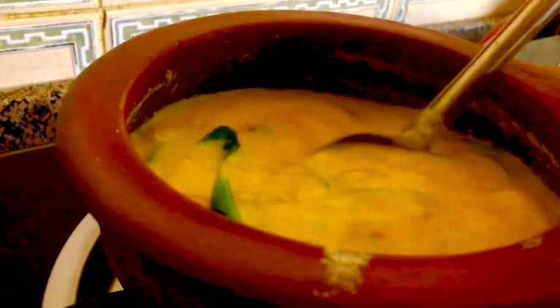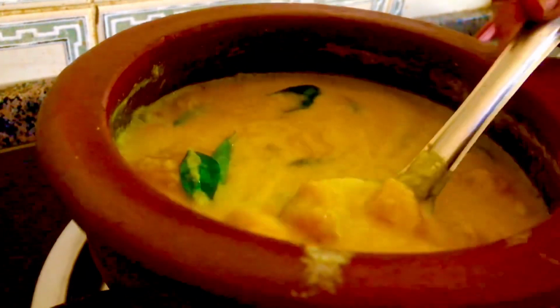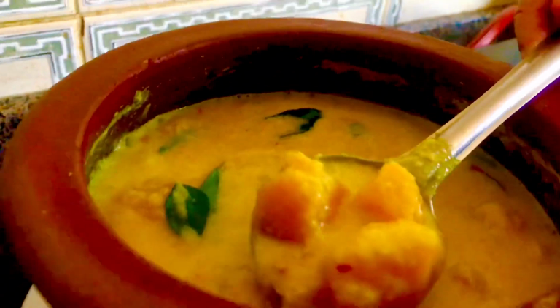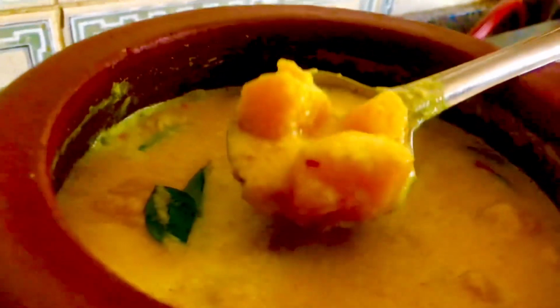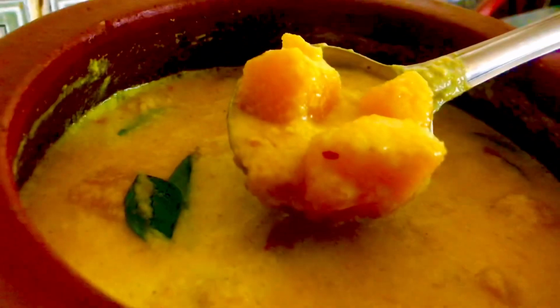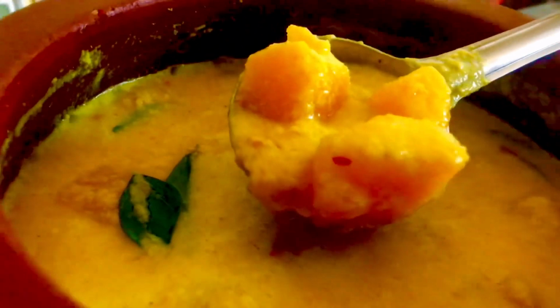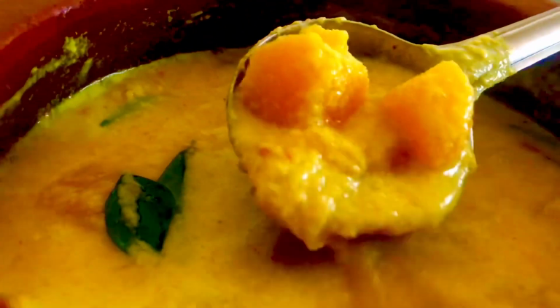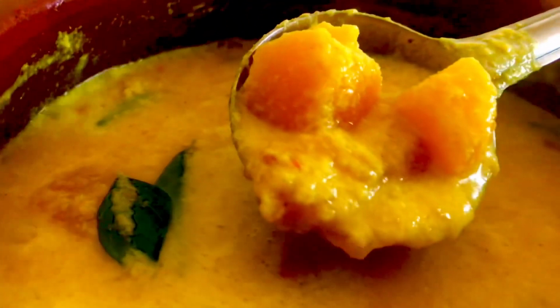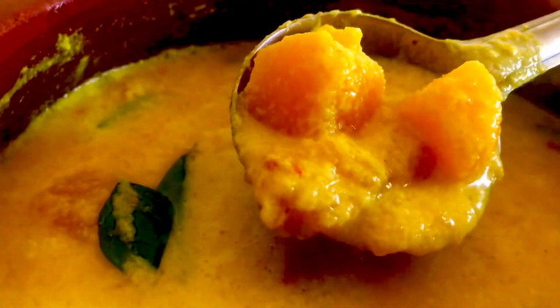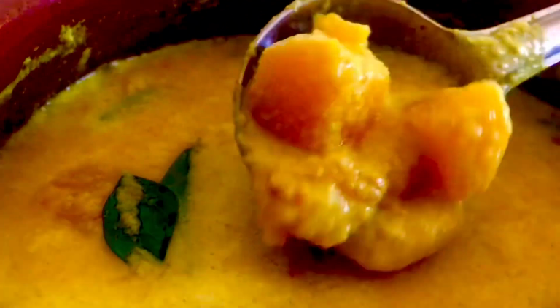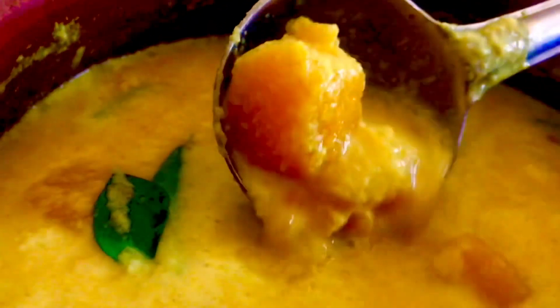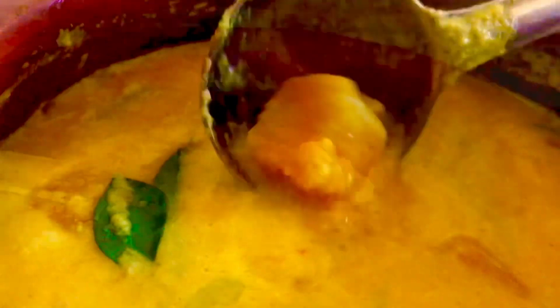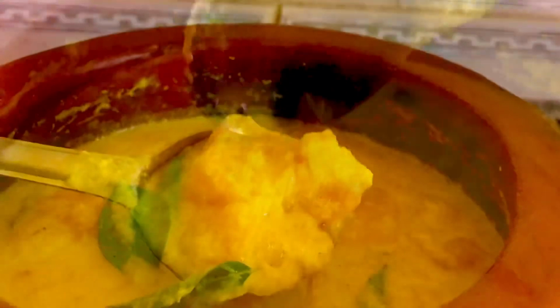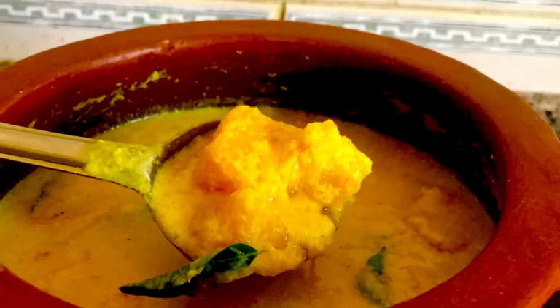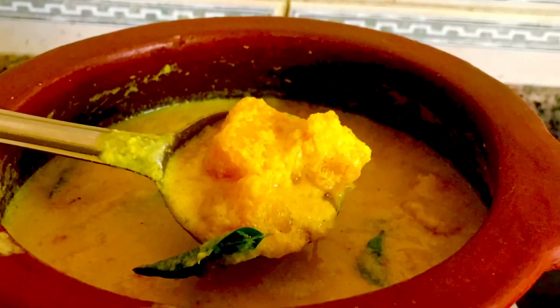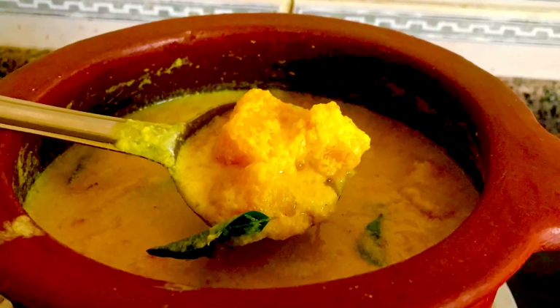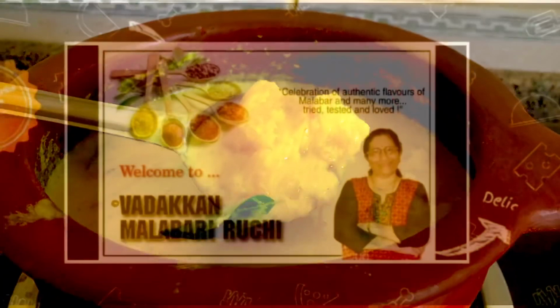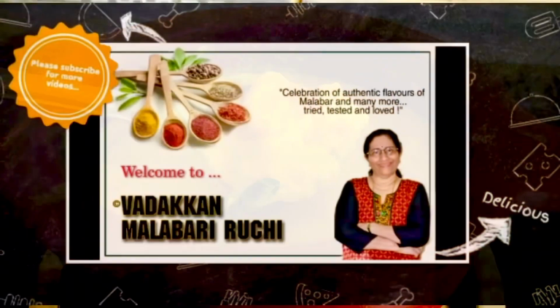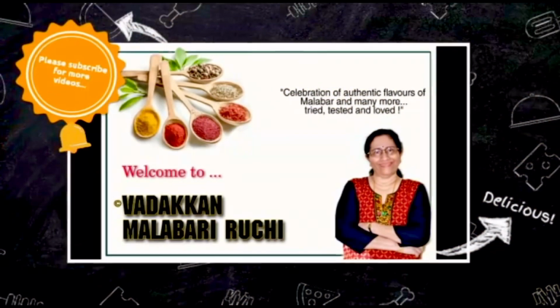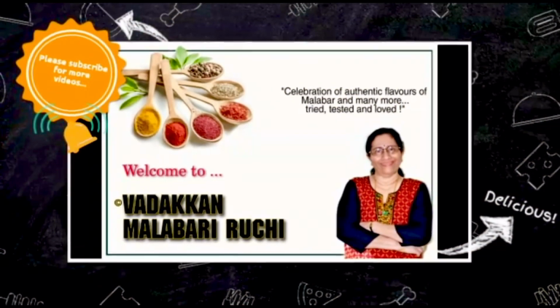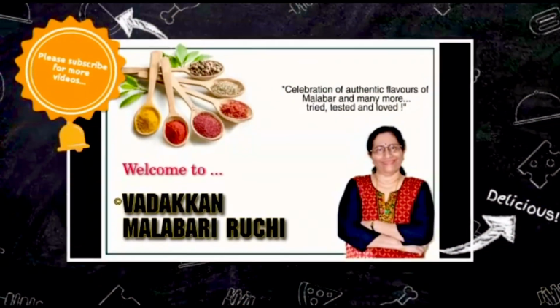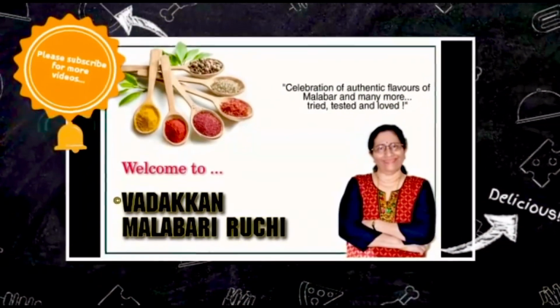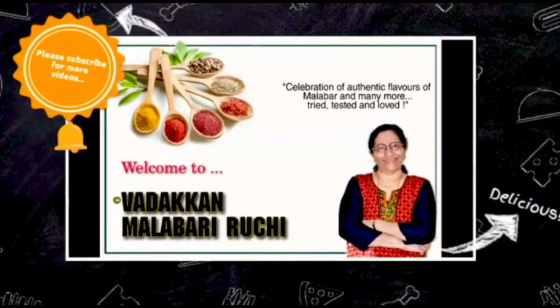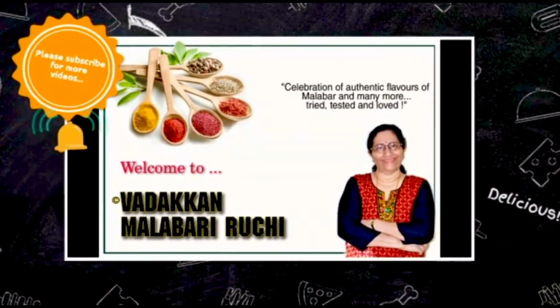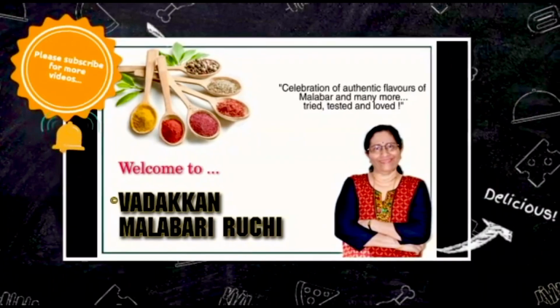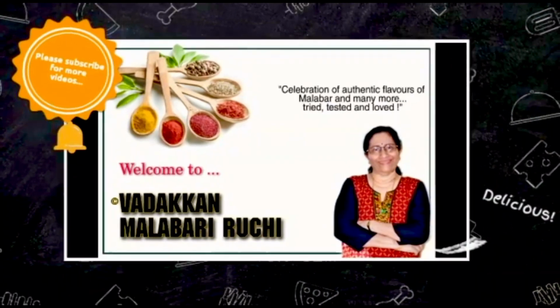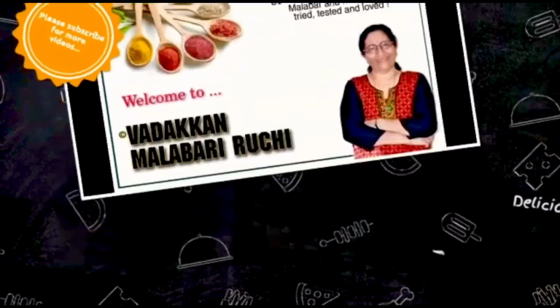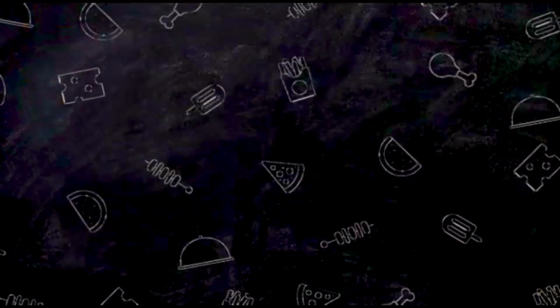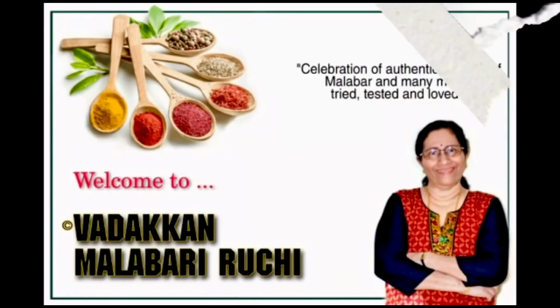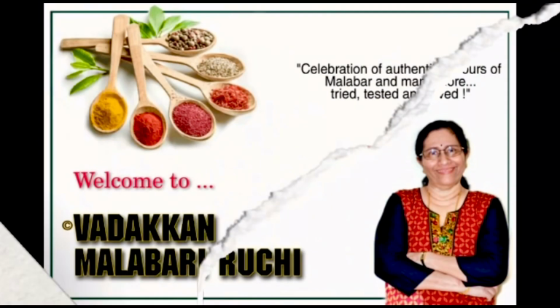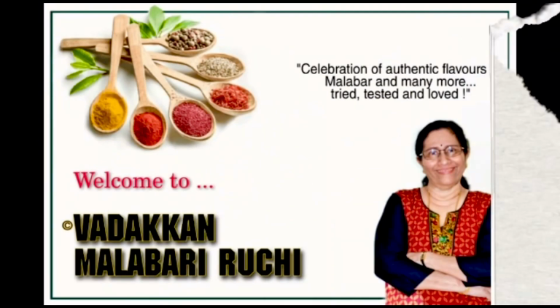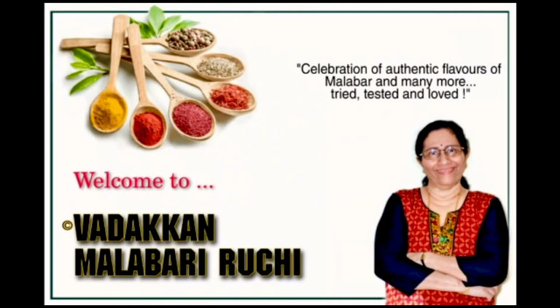This is a very simple matthangari. Hi friends! Welcome to Malbaruji. This is my special matthangari.